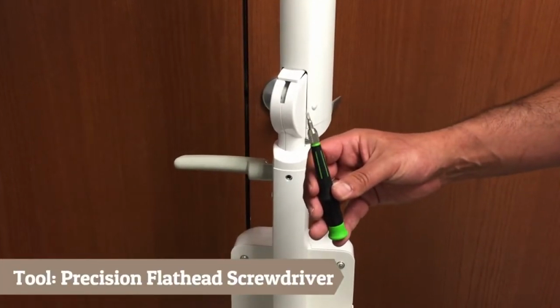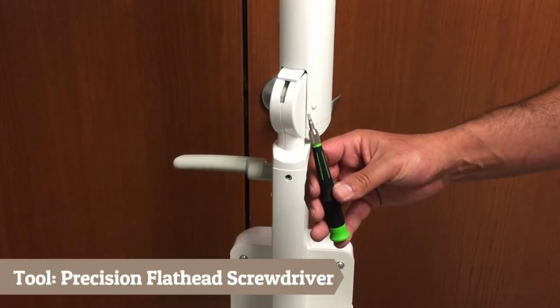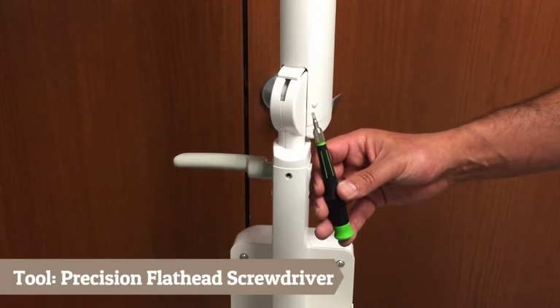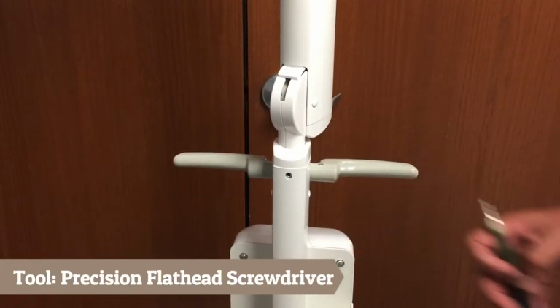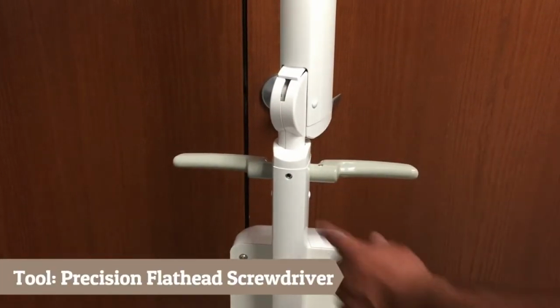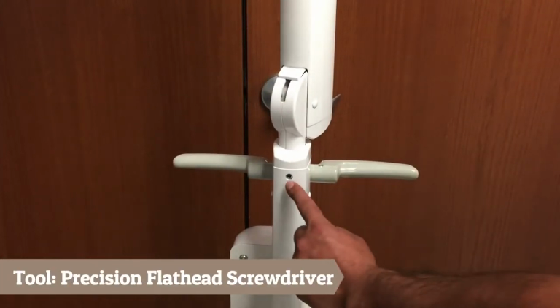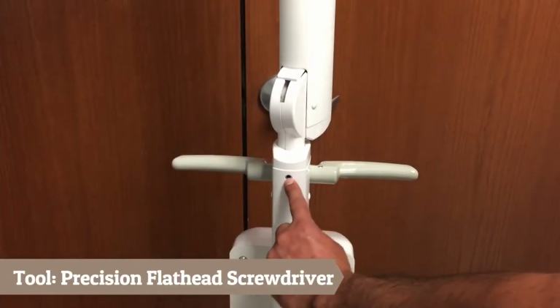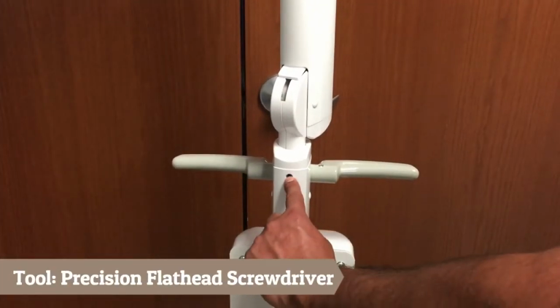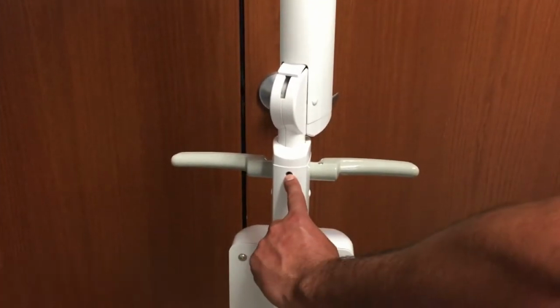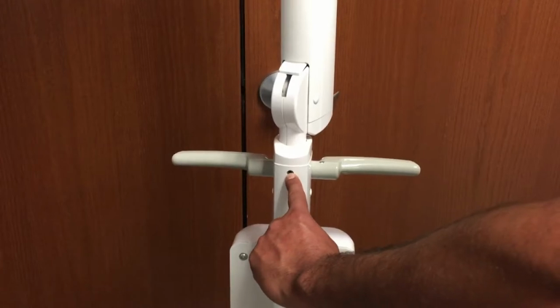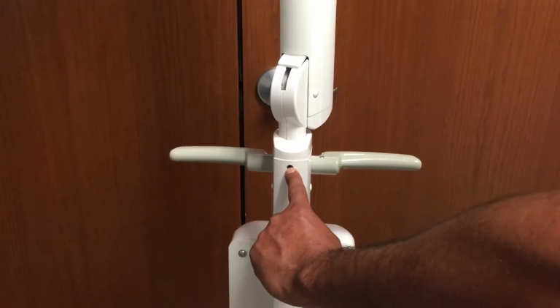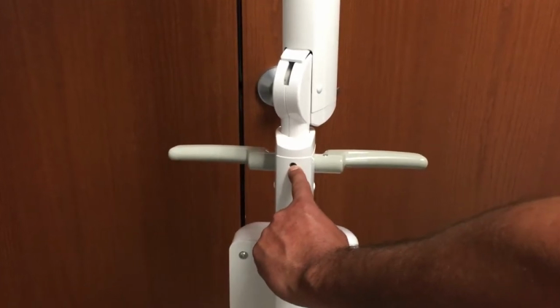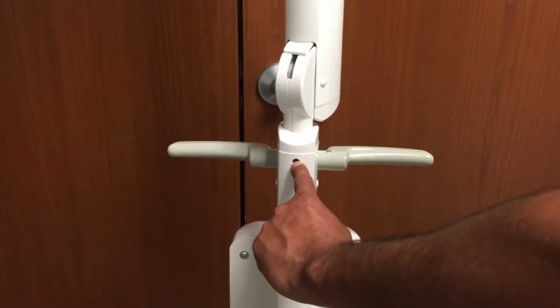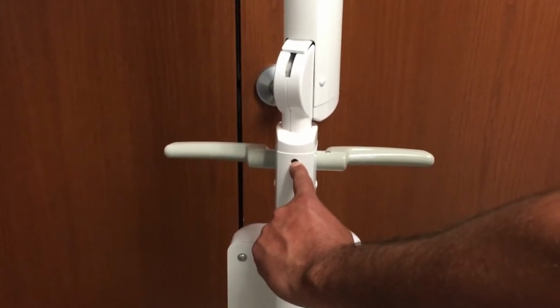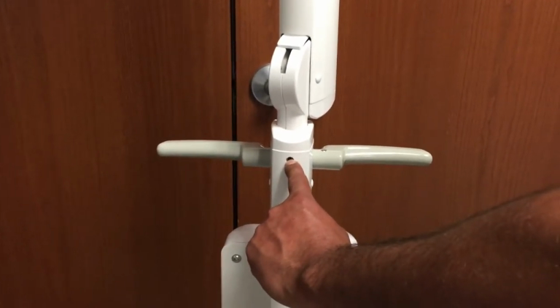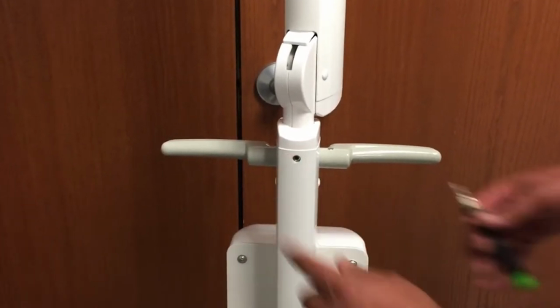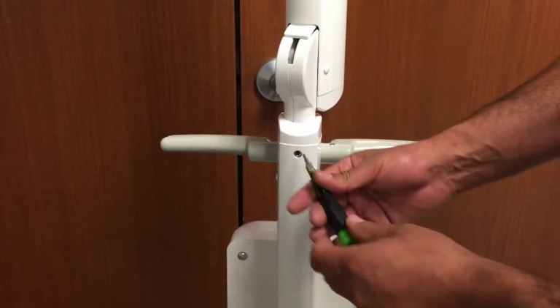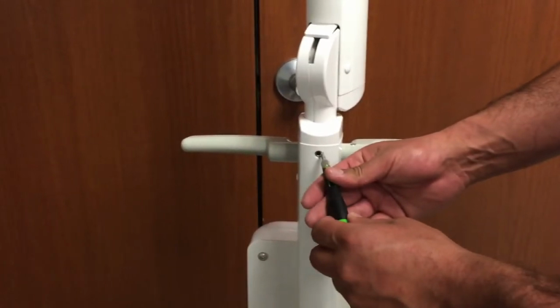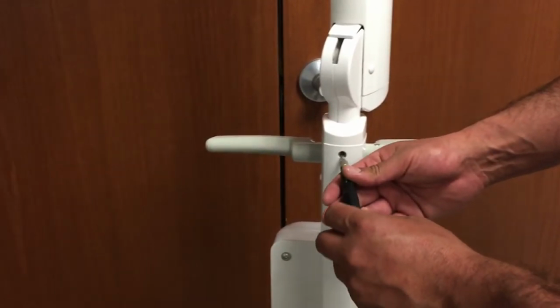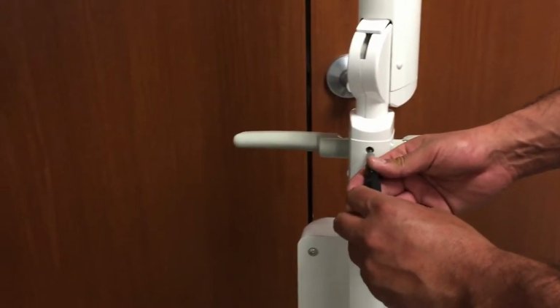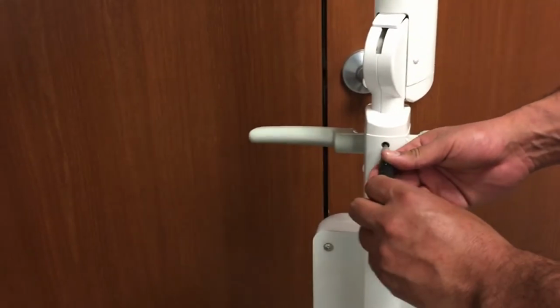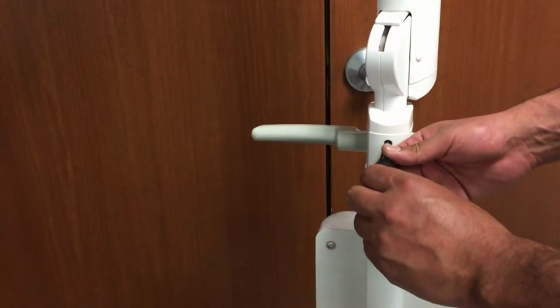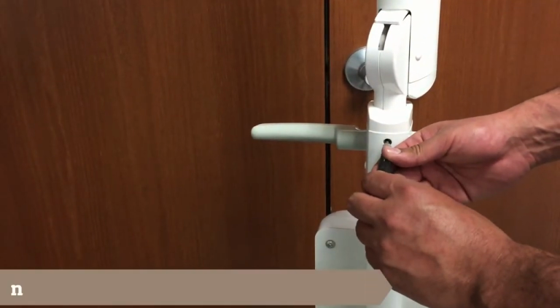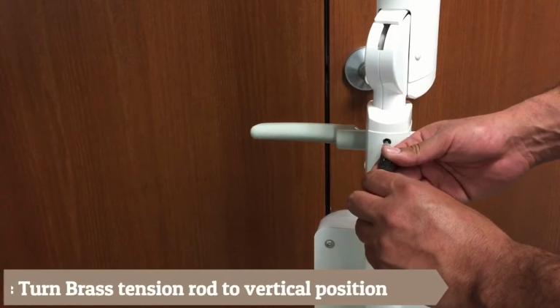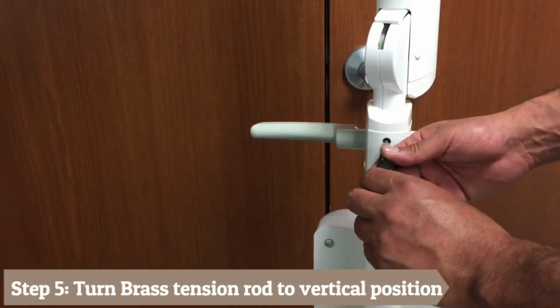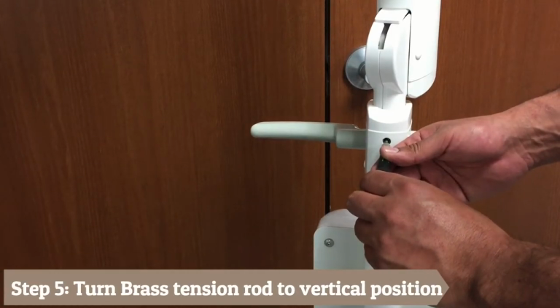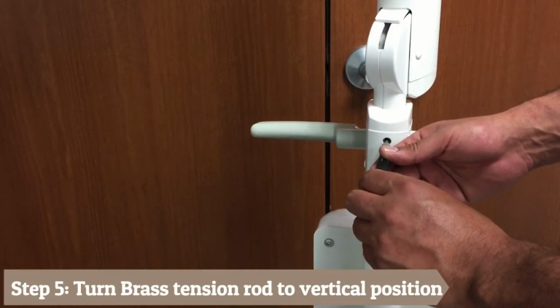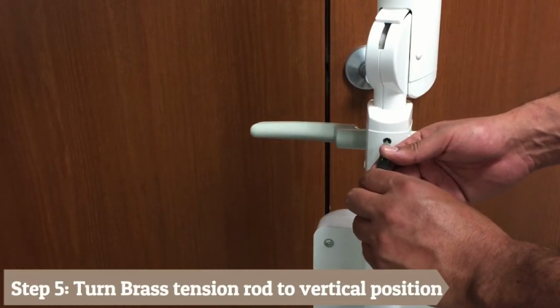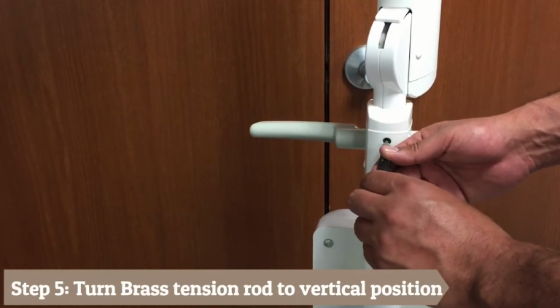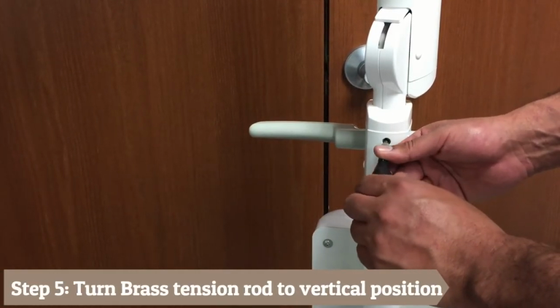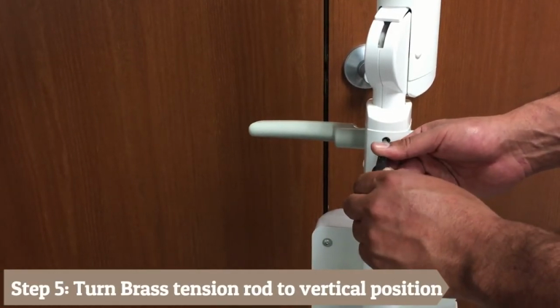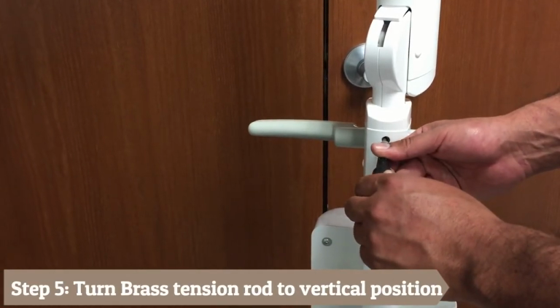Step 5: Once drift is no longer present, make sure the brass tension rod inside the set screw is in a vertical position. If not, use the precision screwdriver to adjust.